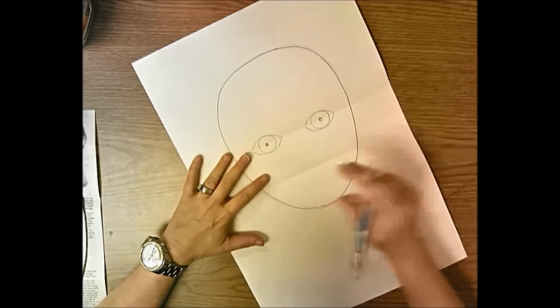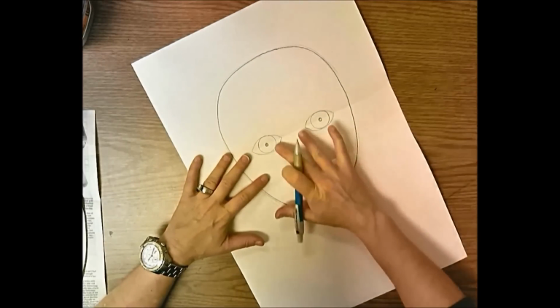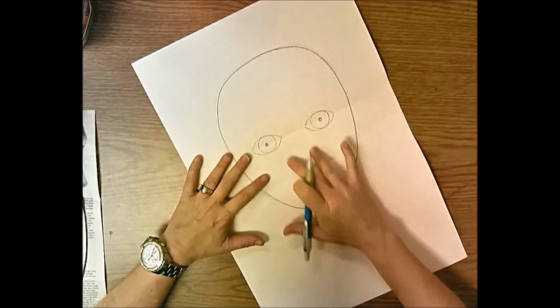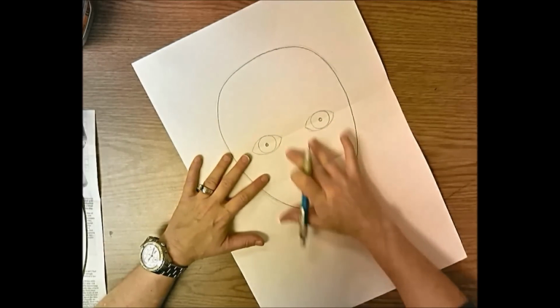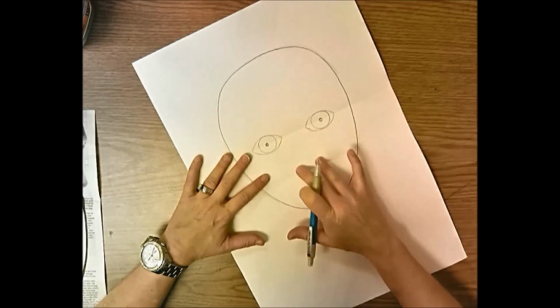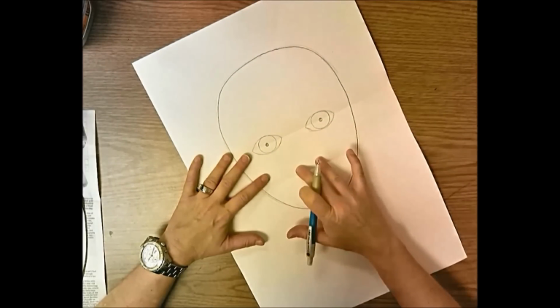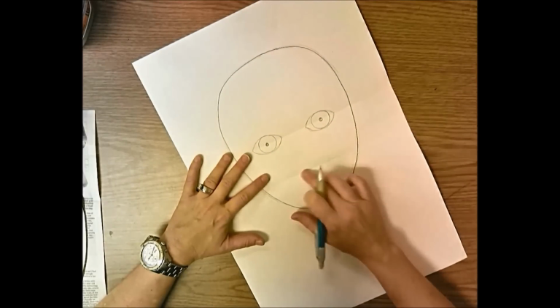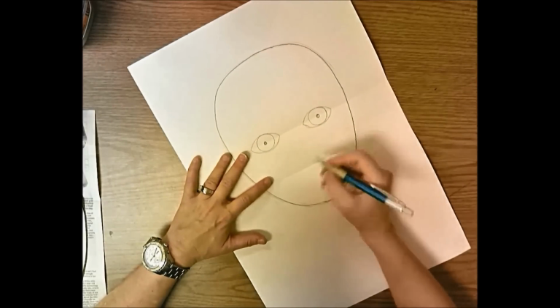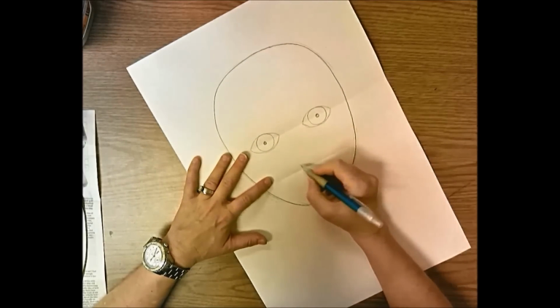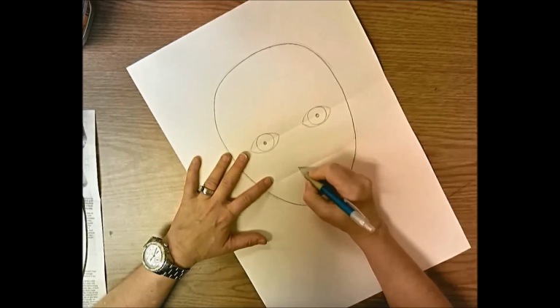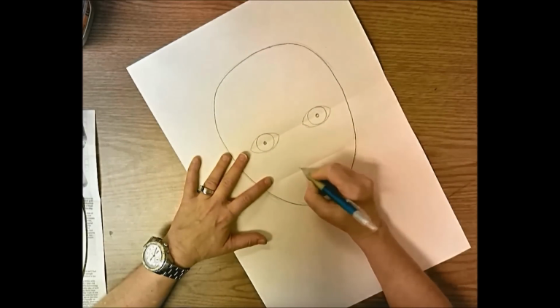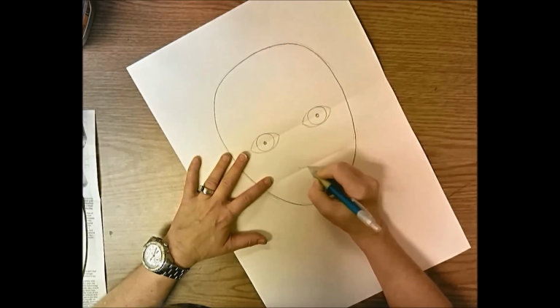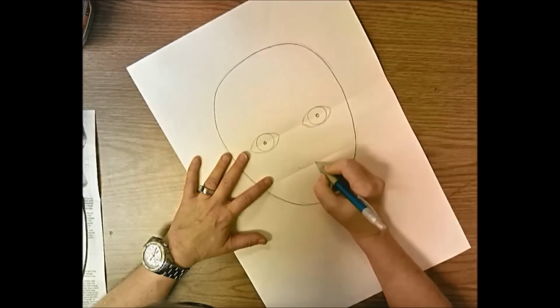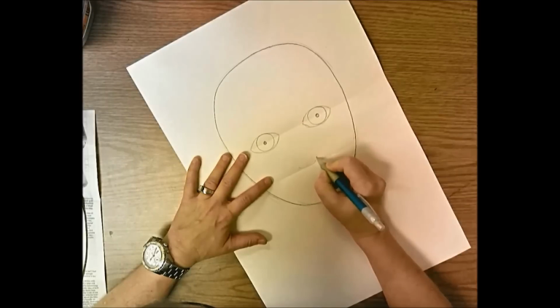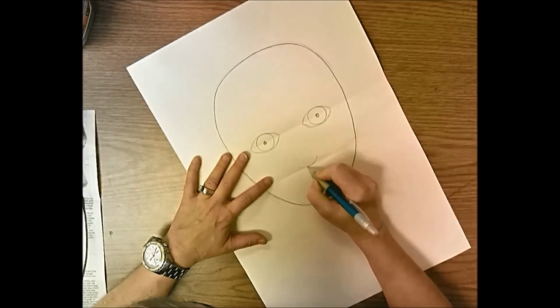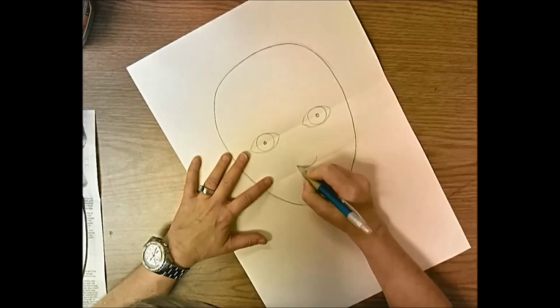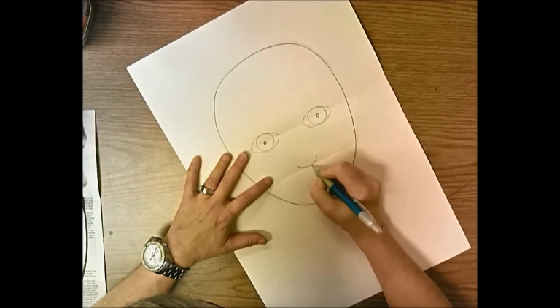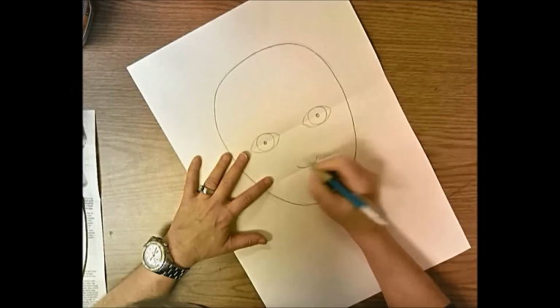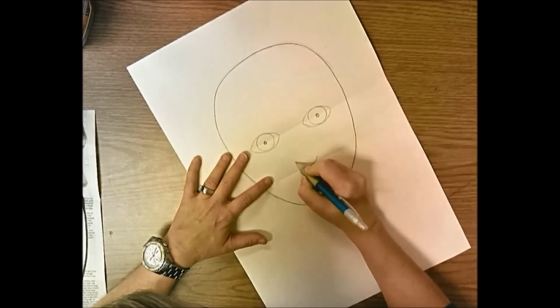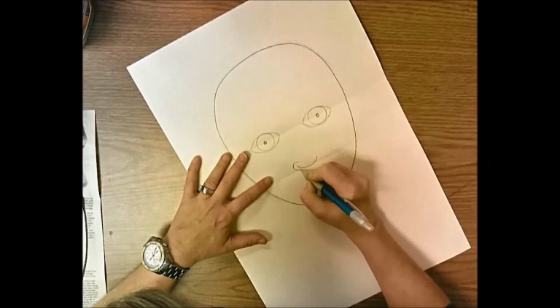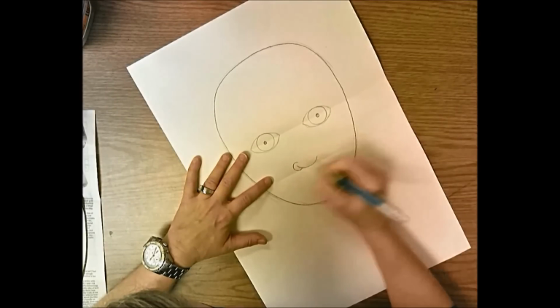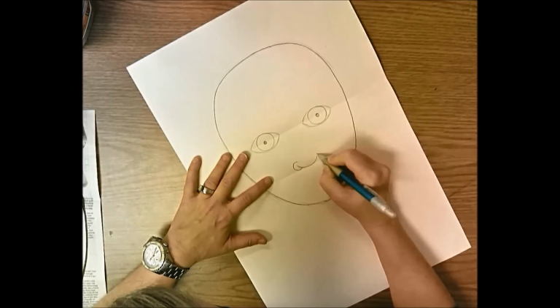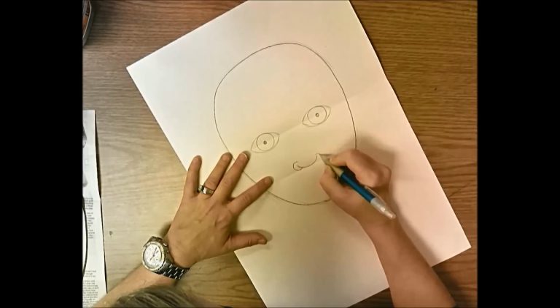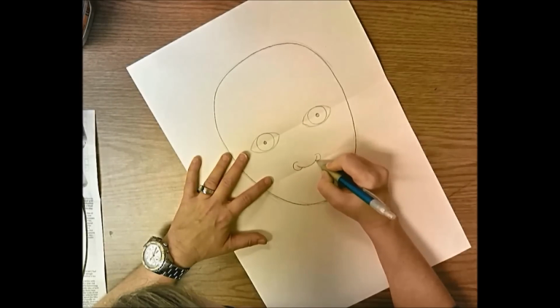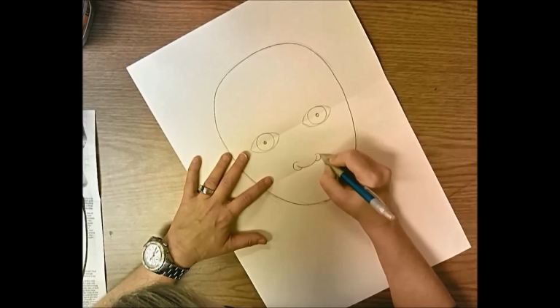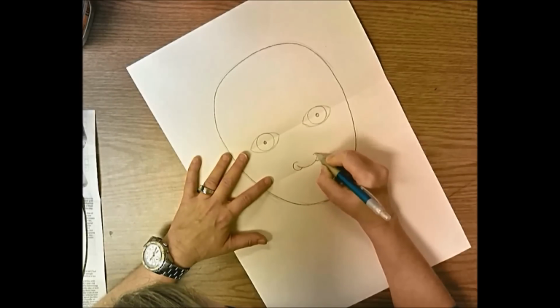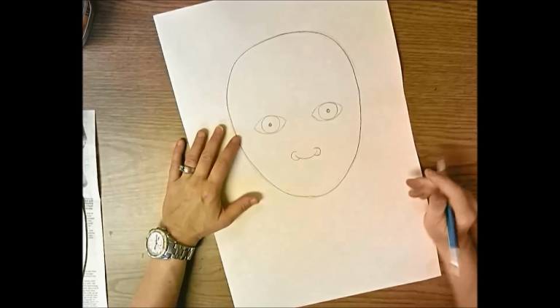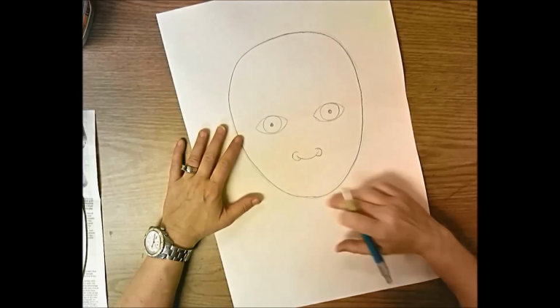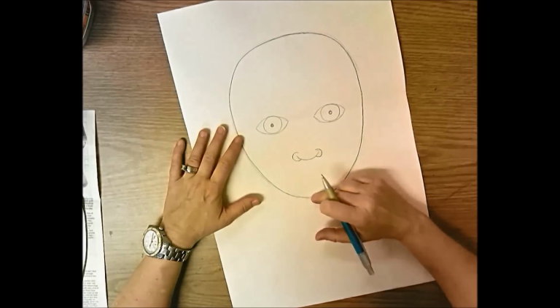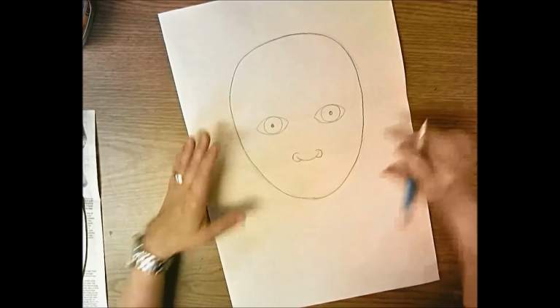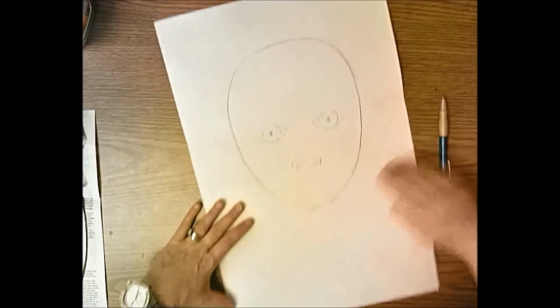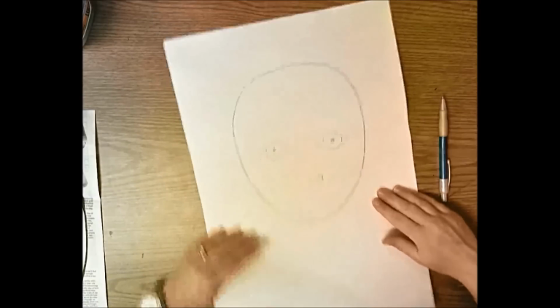Your nose is right between your eyes and sits on top of that line. We're doing a frontal nose - start with a short letter U, a letter C on one side, and a backwards letter C on the other side. Now bring your chin up to your nose to find out where your mouth goes.